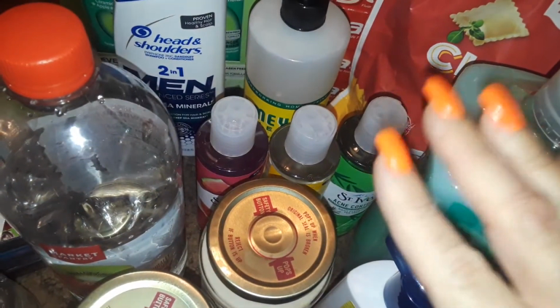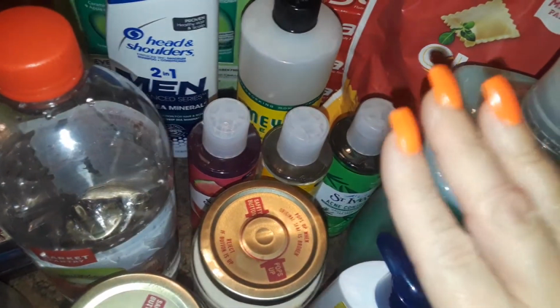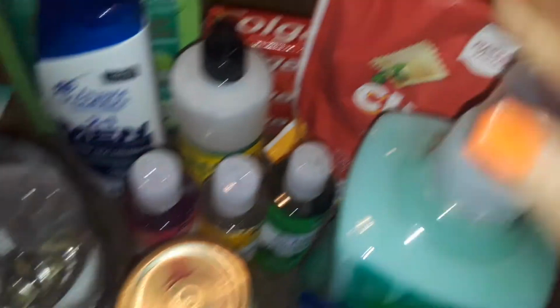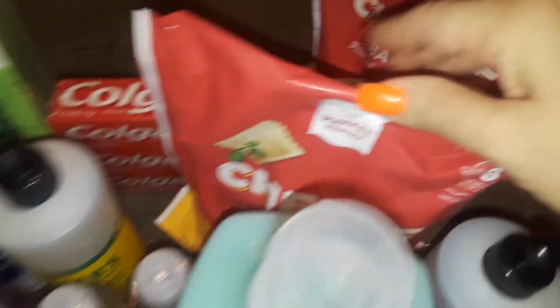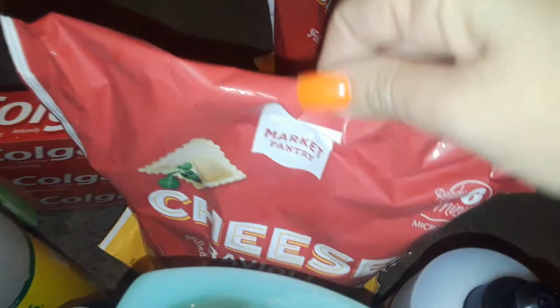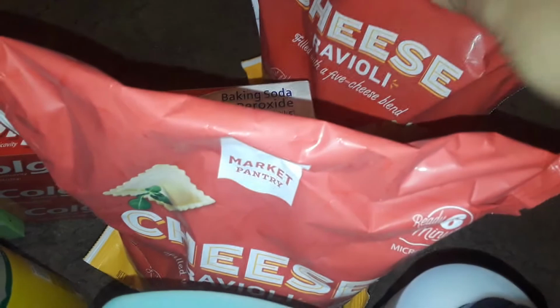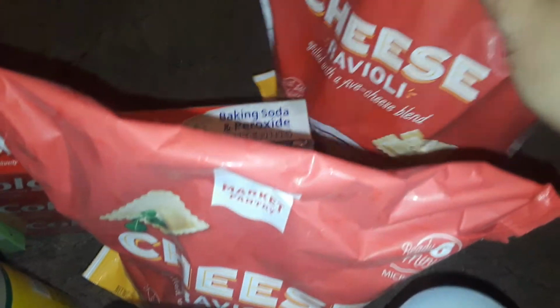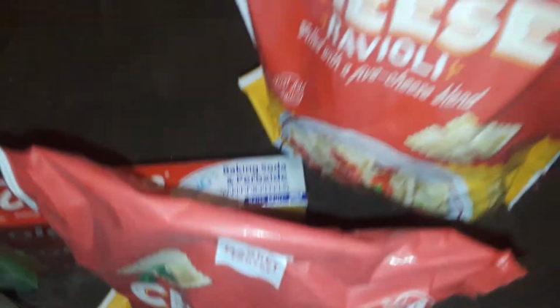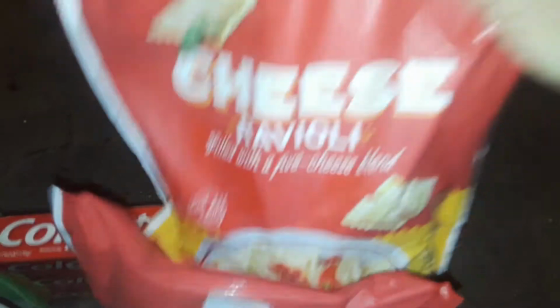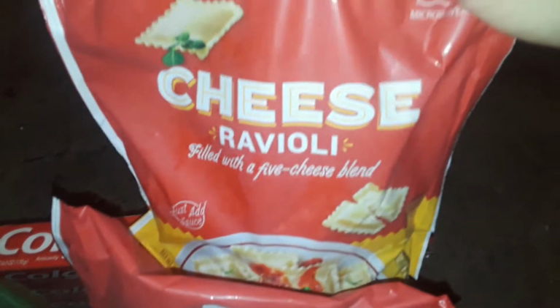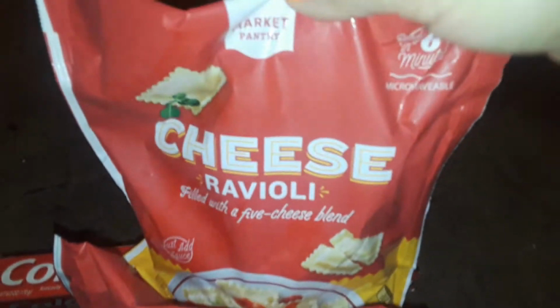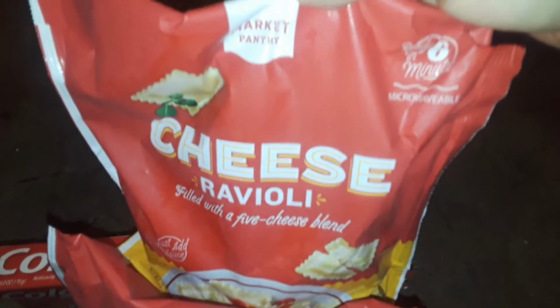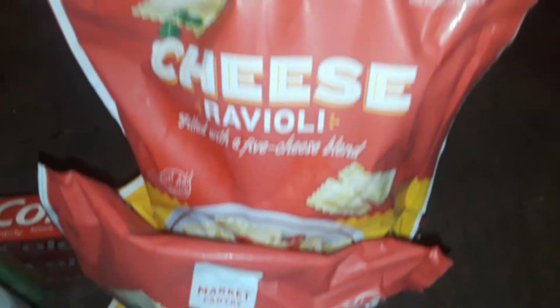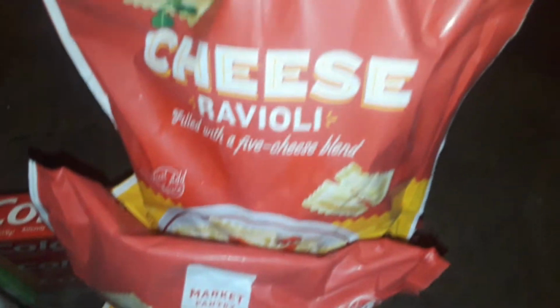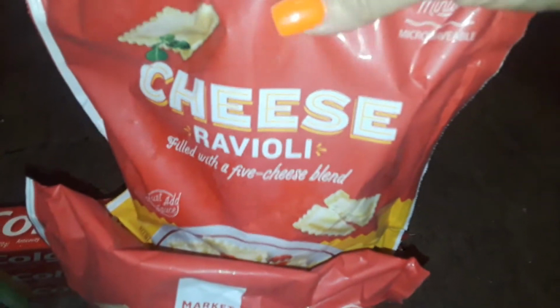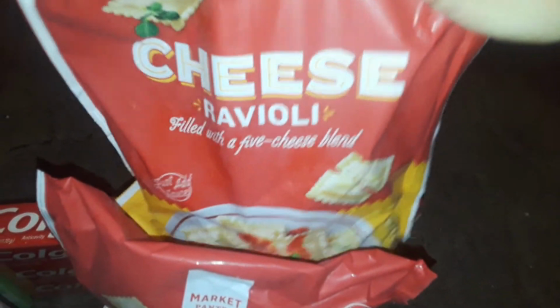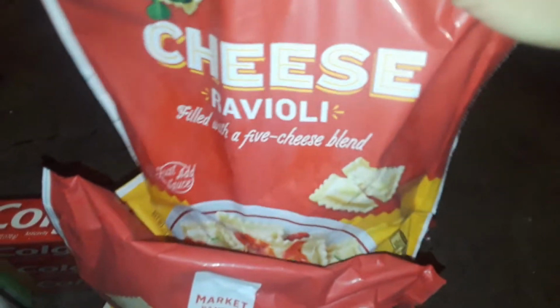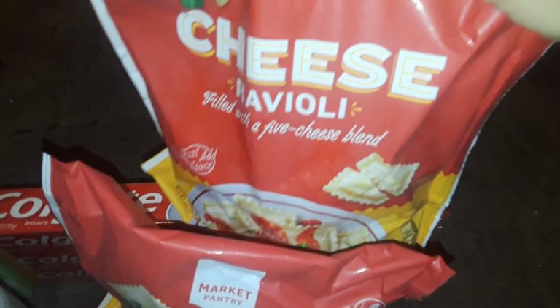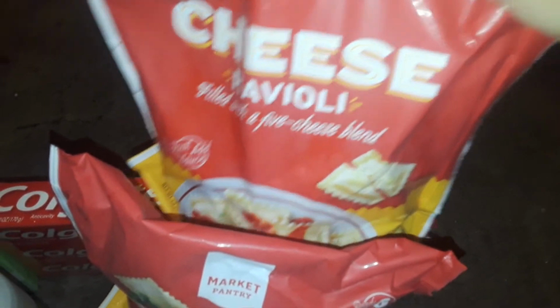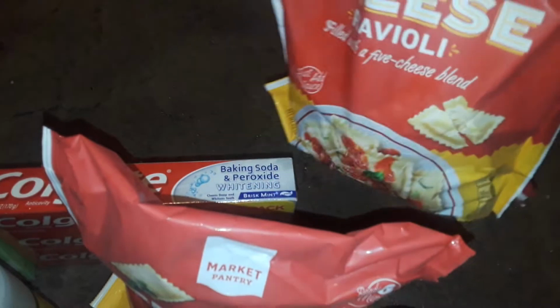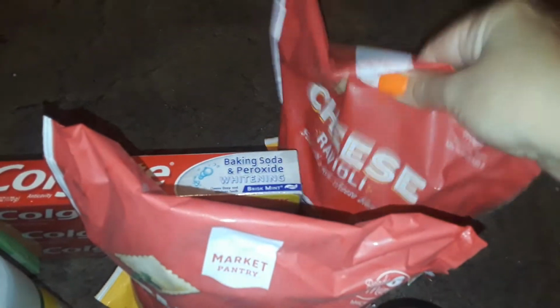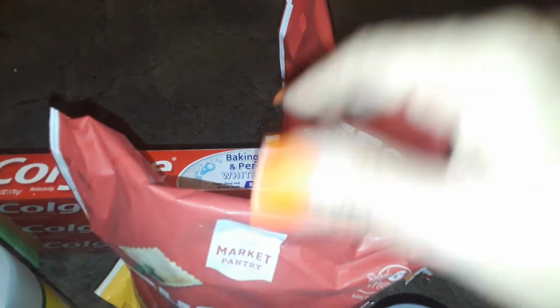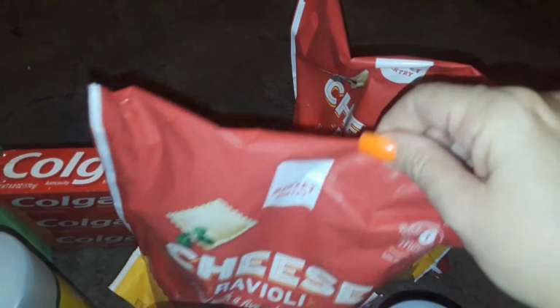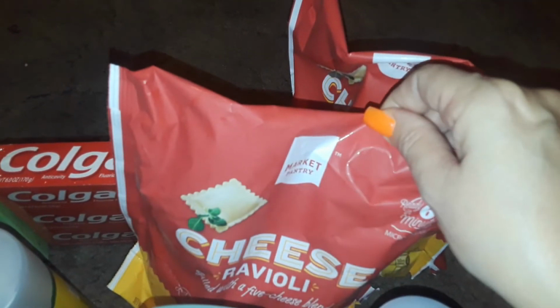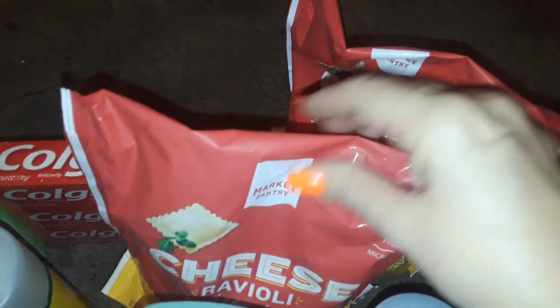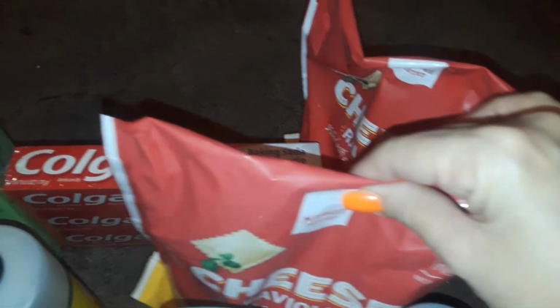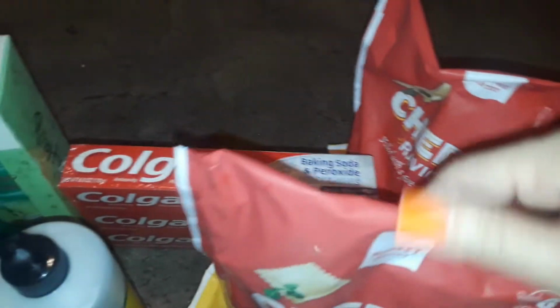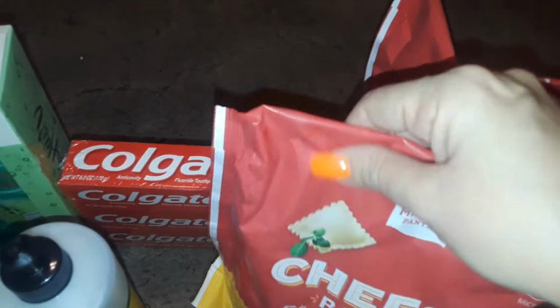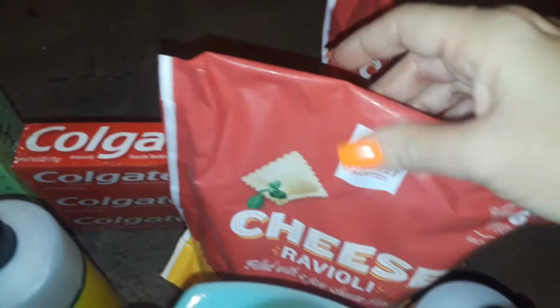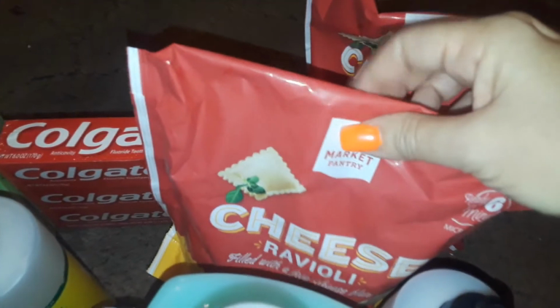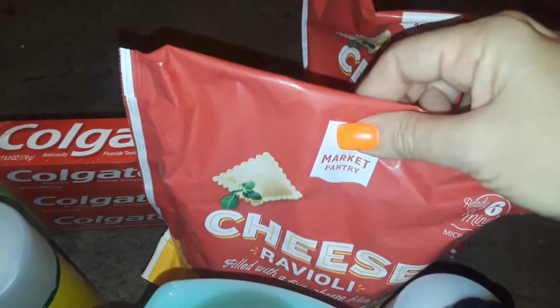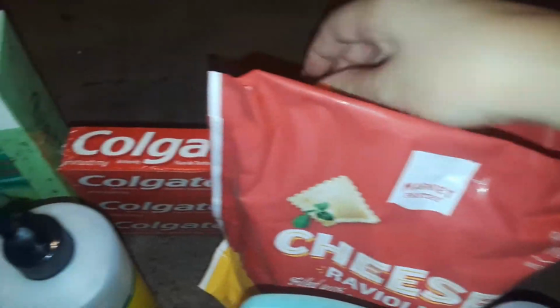So this is what I bought from Target. I picked up two of these bags of the cheese ravioli. It's a big heavy bag and they're $2.99 each. This is in their frozen section.